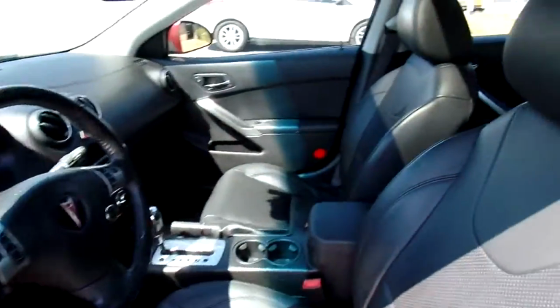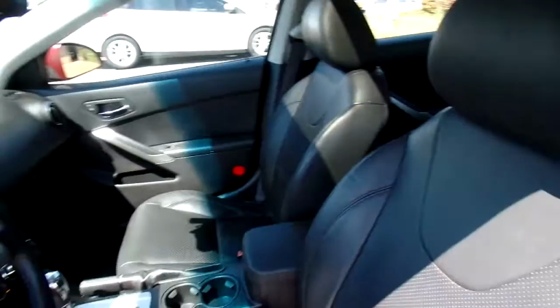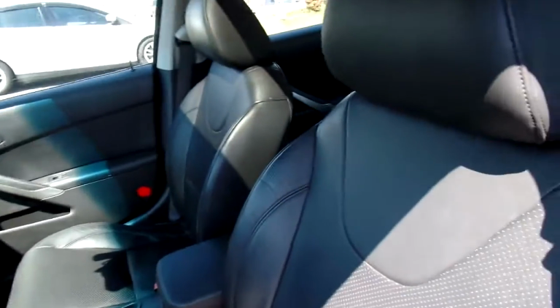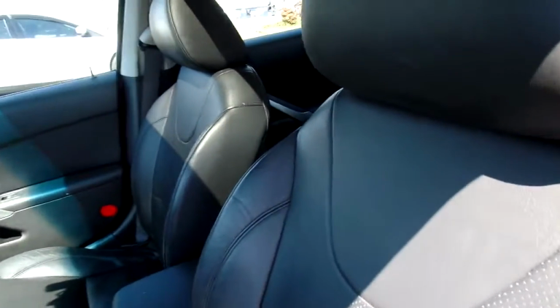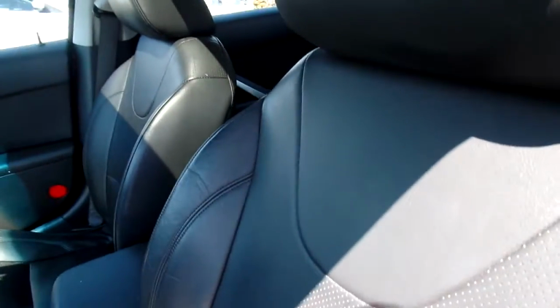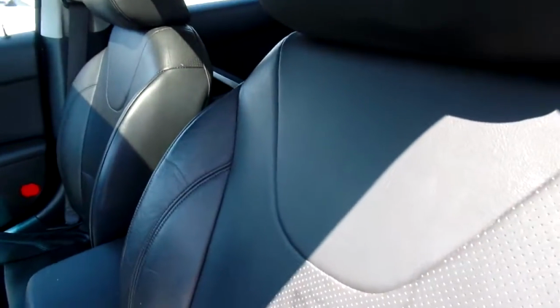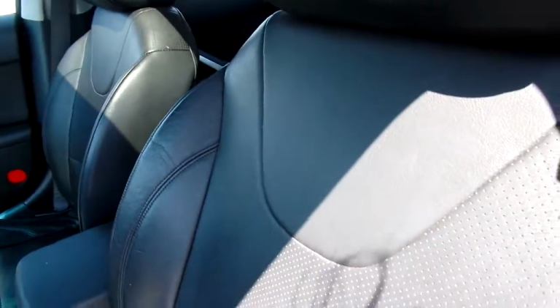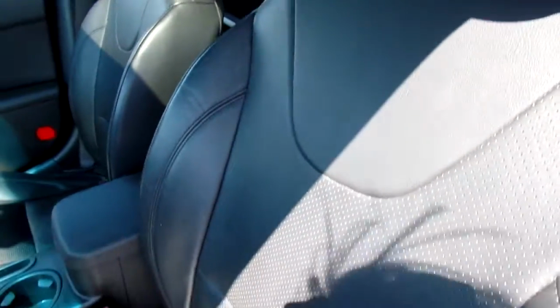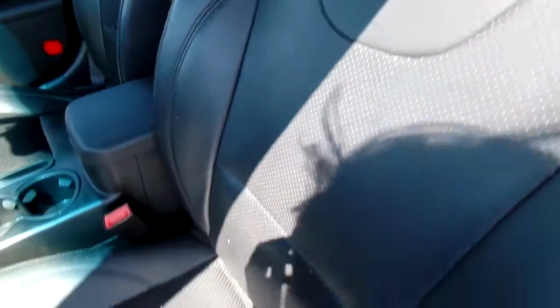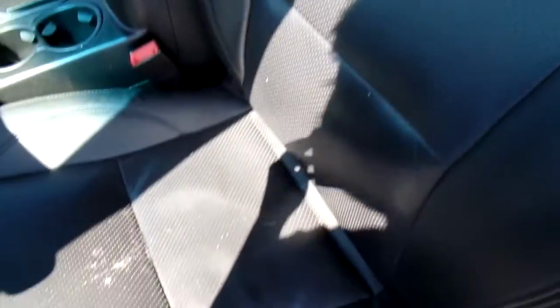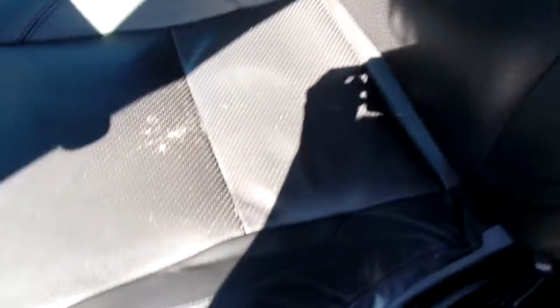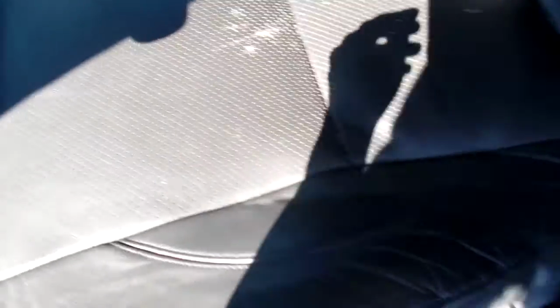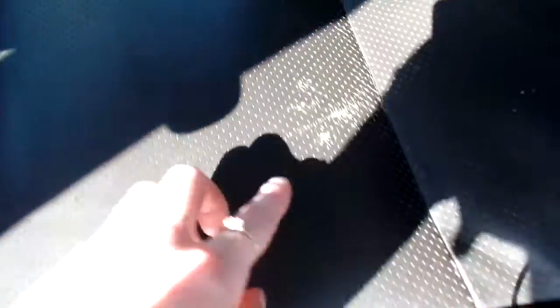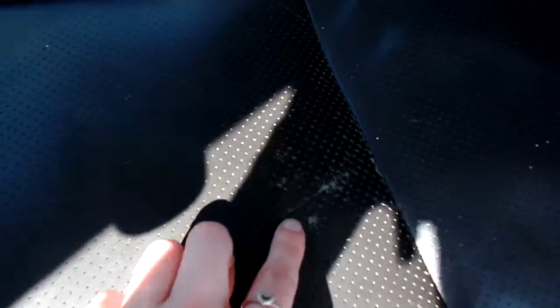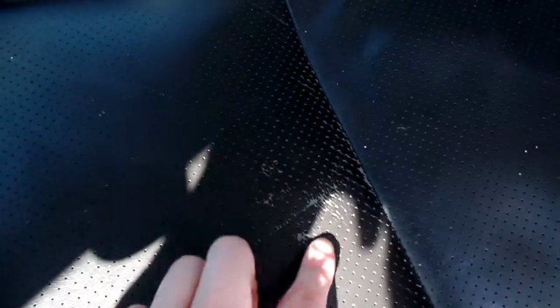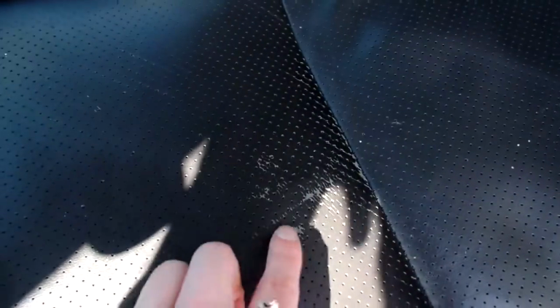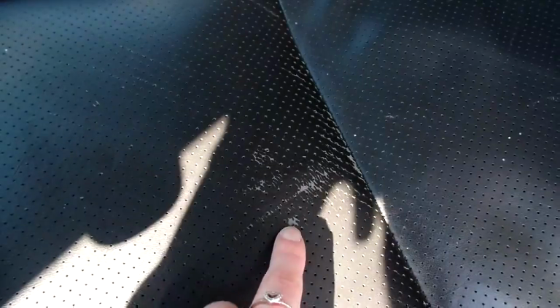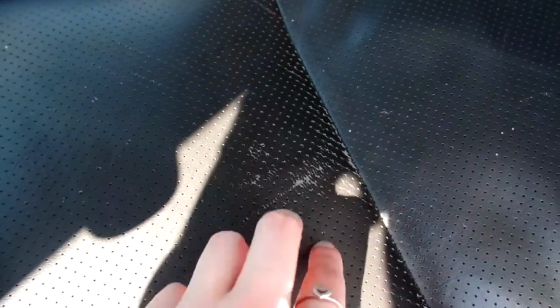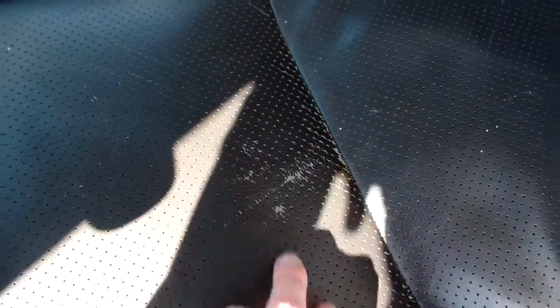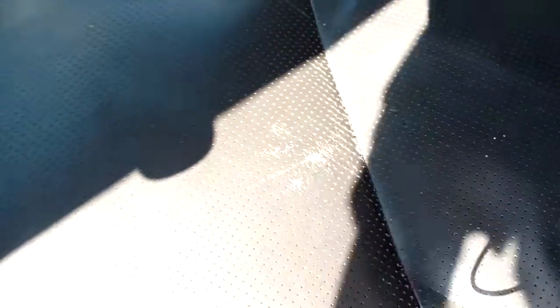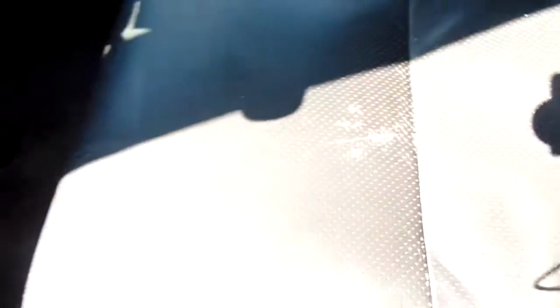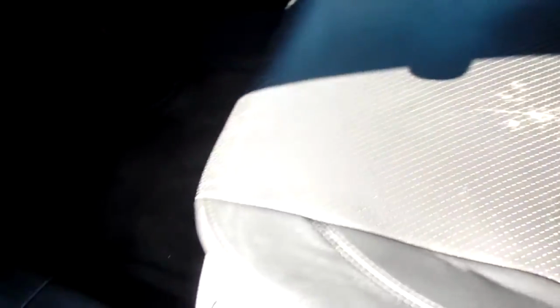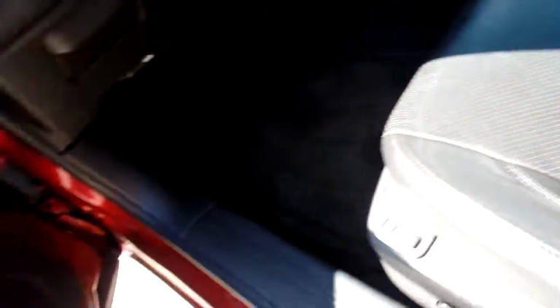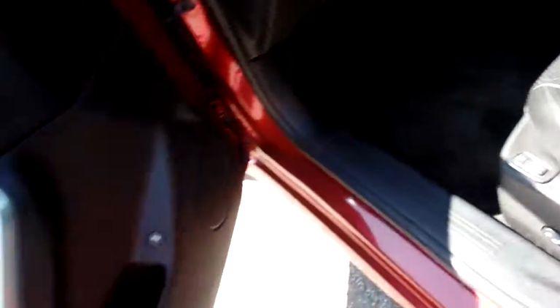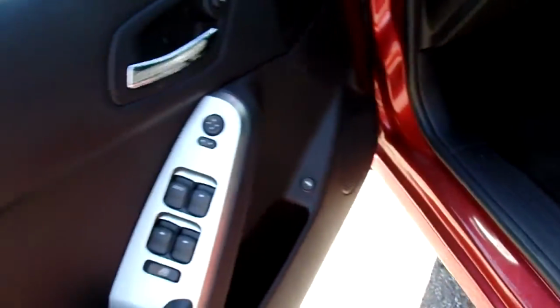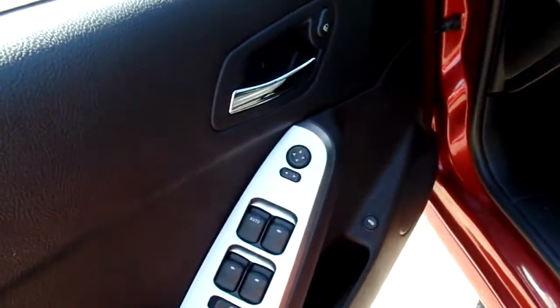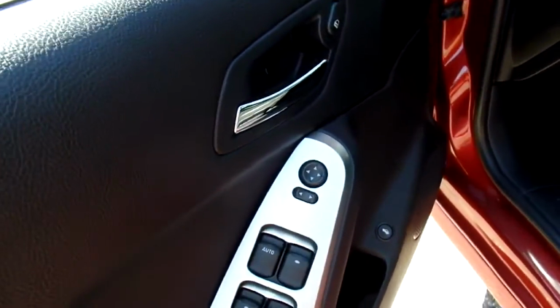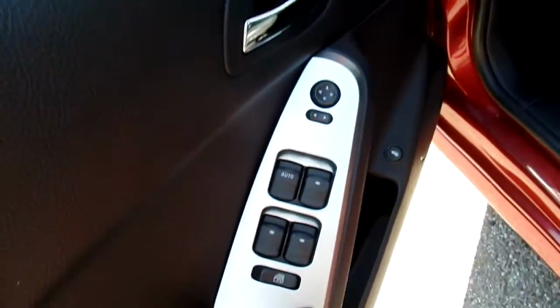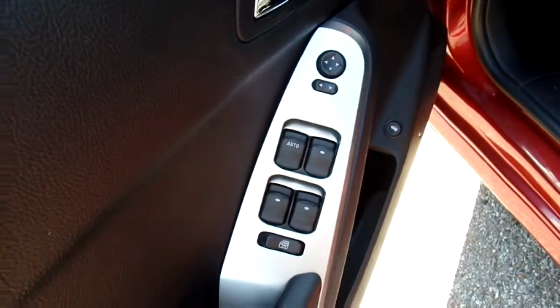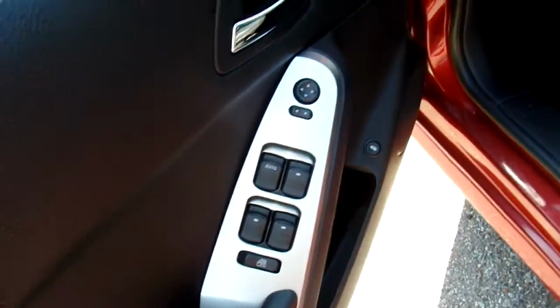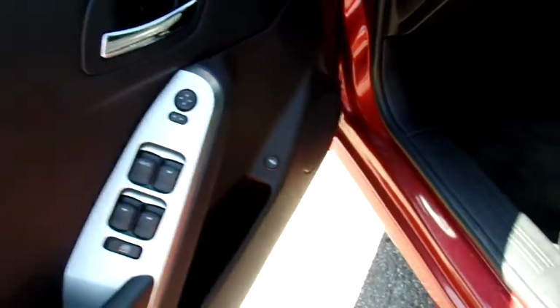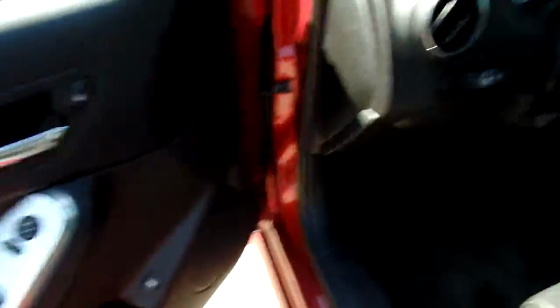Now this GT has leather seats and they're in good condition — no rips or tears. I do have some signs of wear here, I want to make sure you see that. We've got power mirrors, power windows, power door locks.